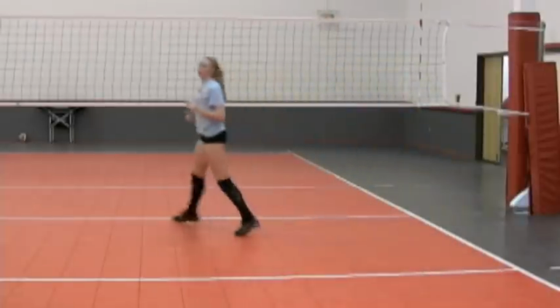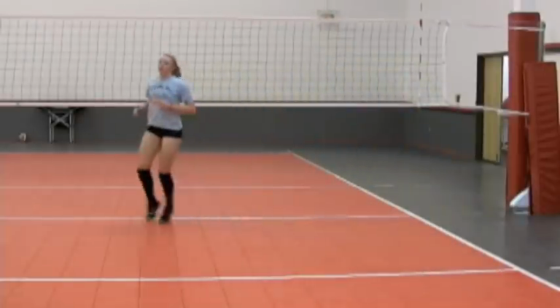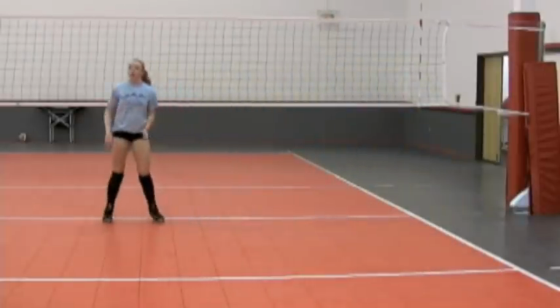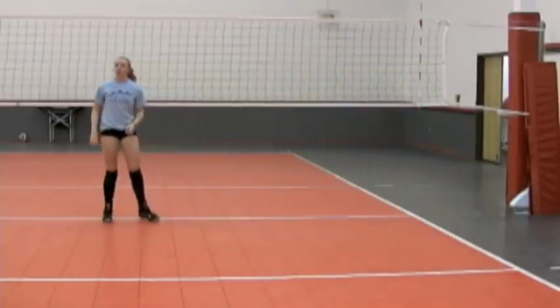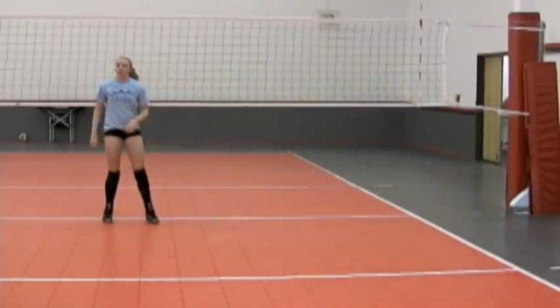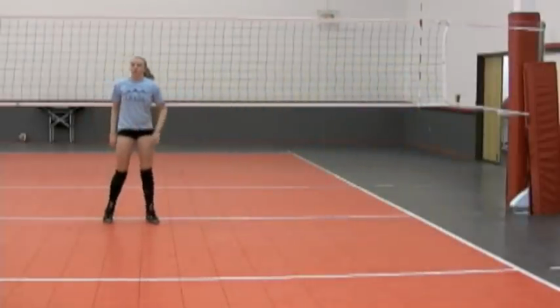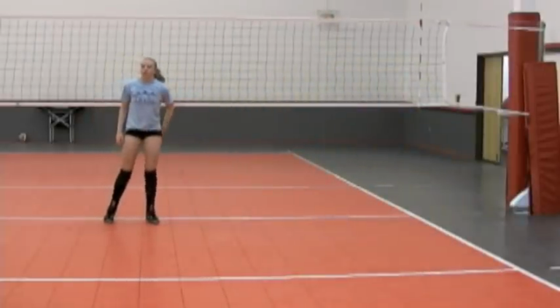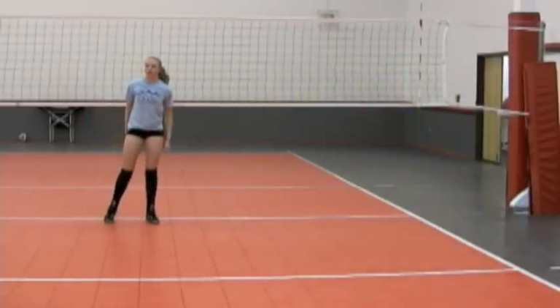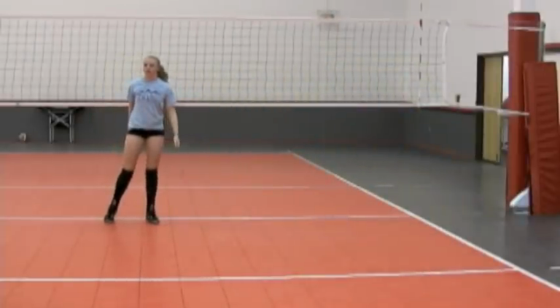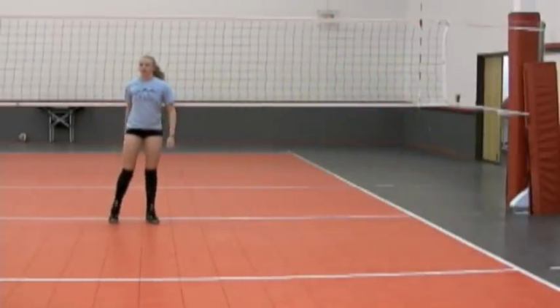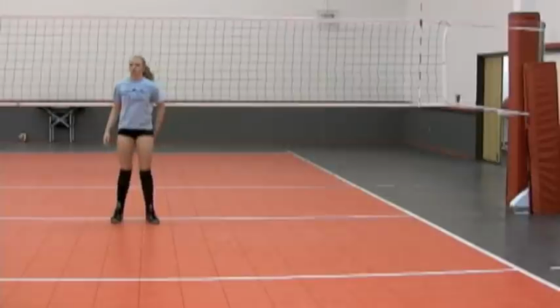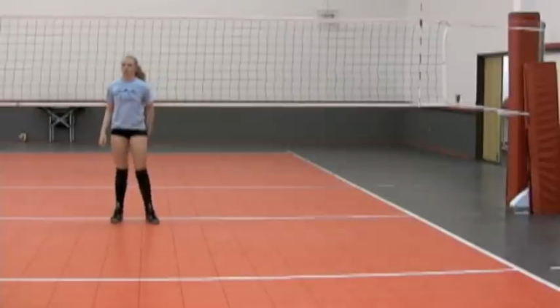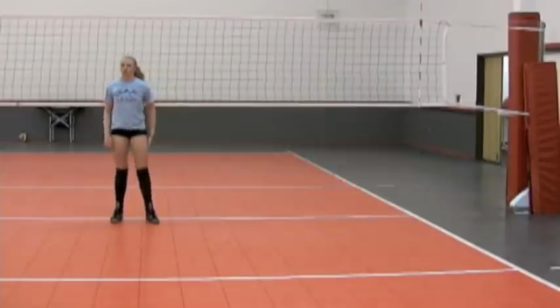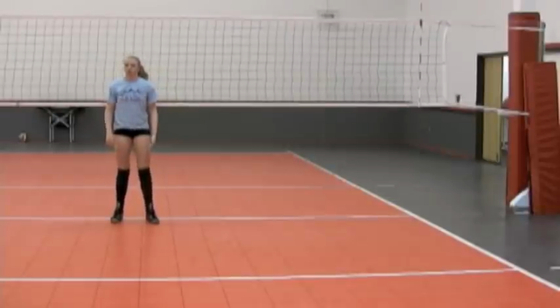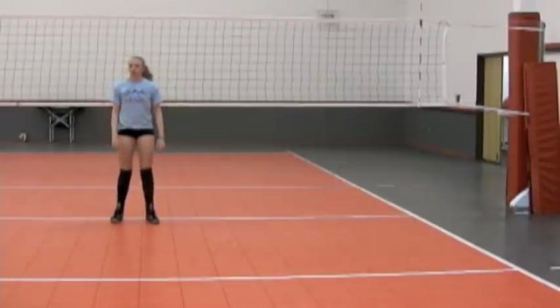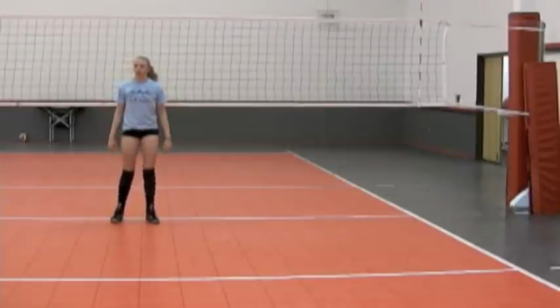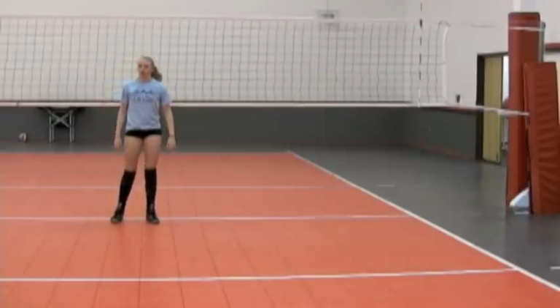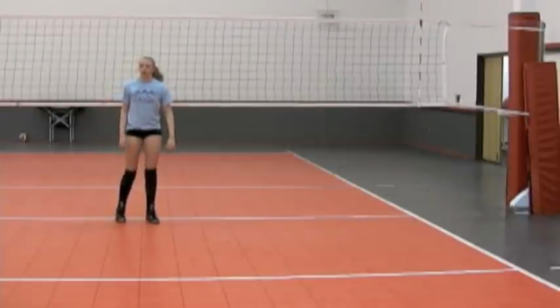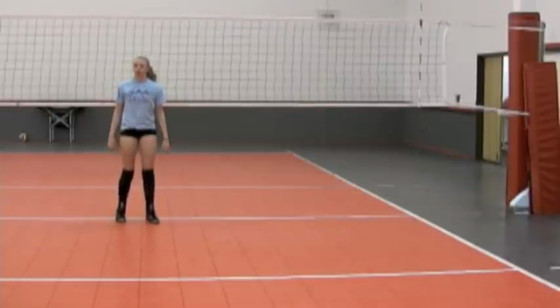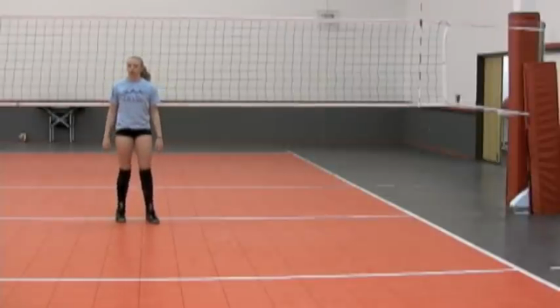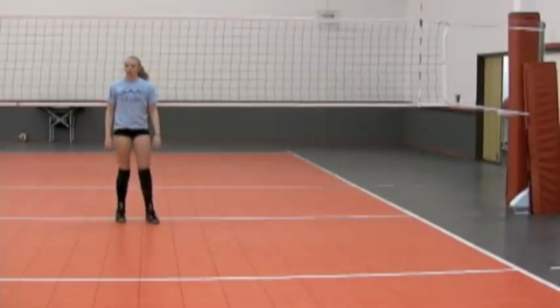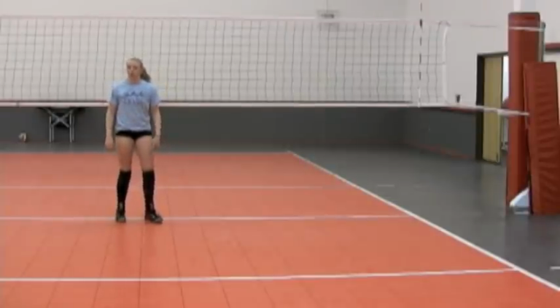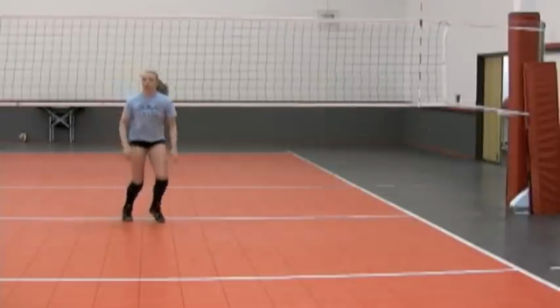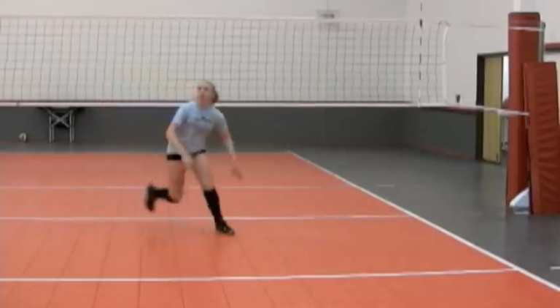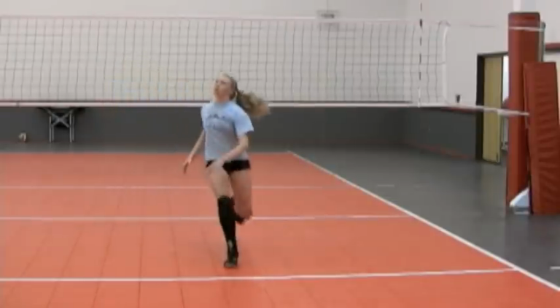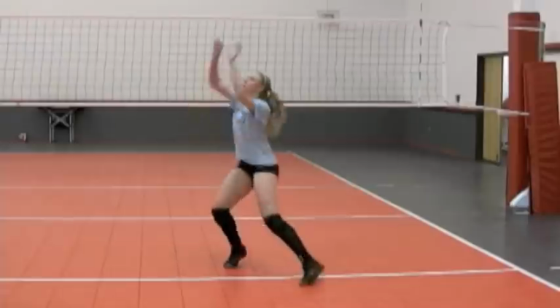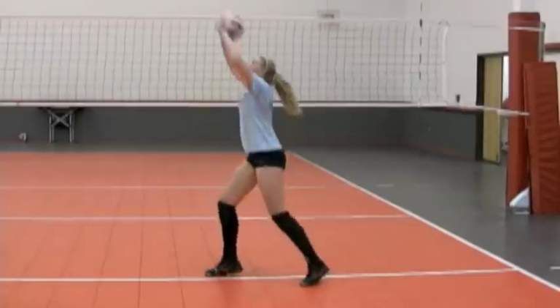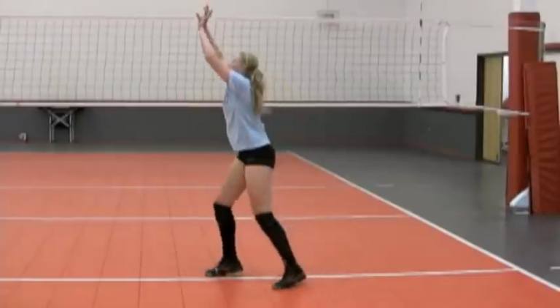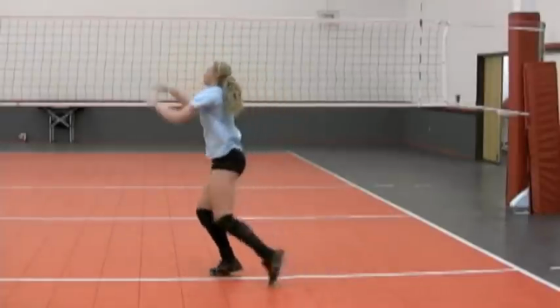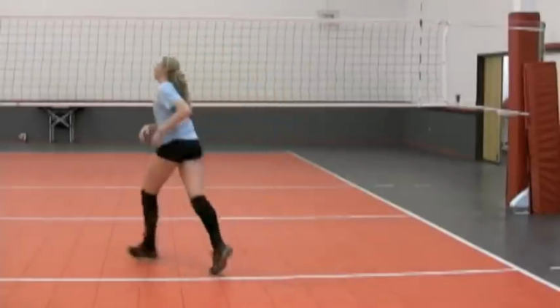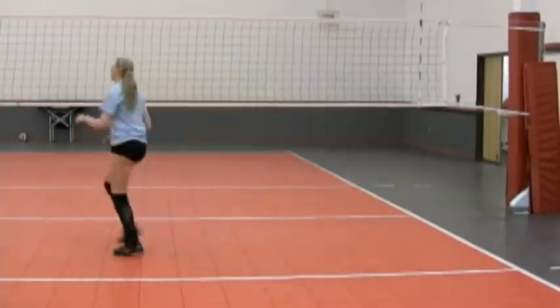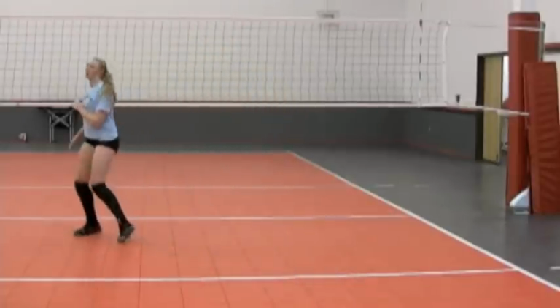Now Jordan, I'm going to deliver you the same ball, but it's going to be high where you do have time — three steps, left, right, push through.